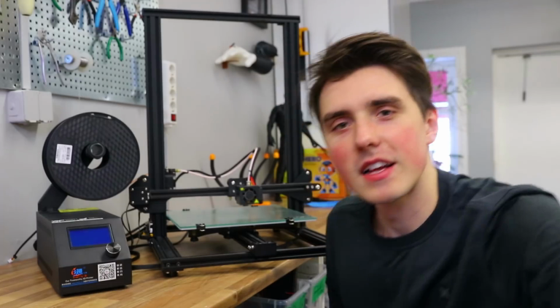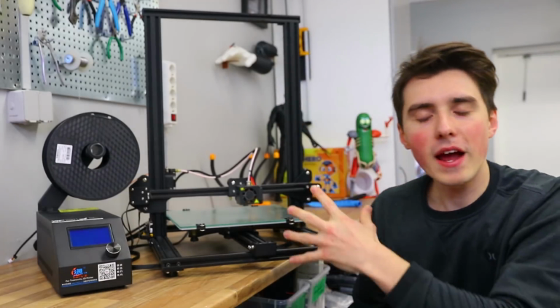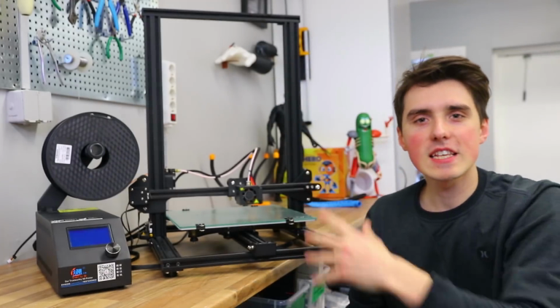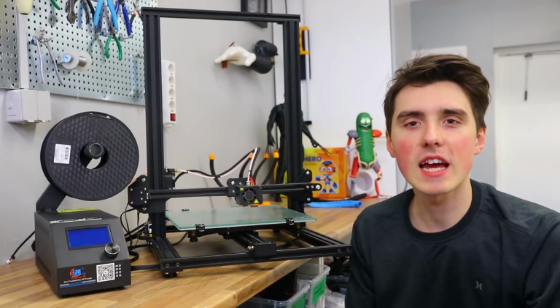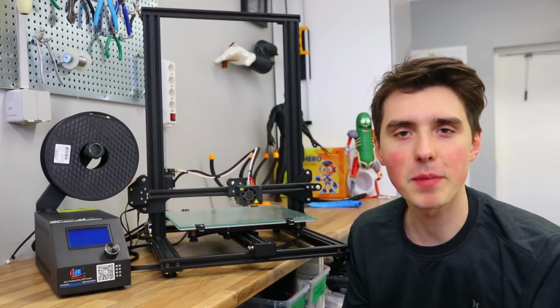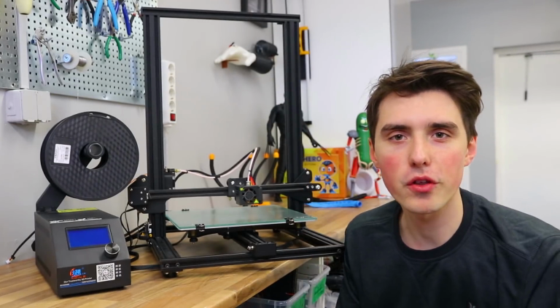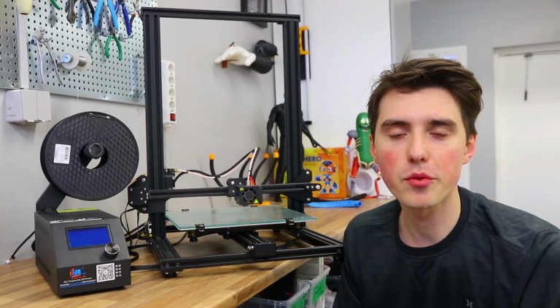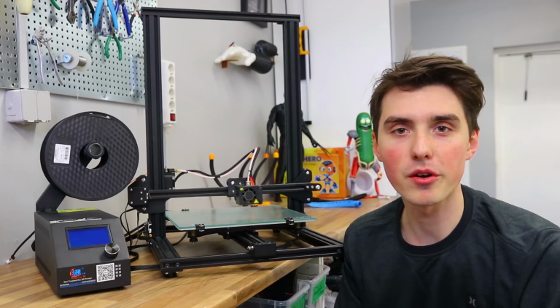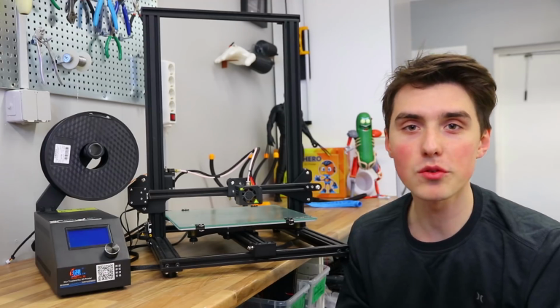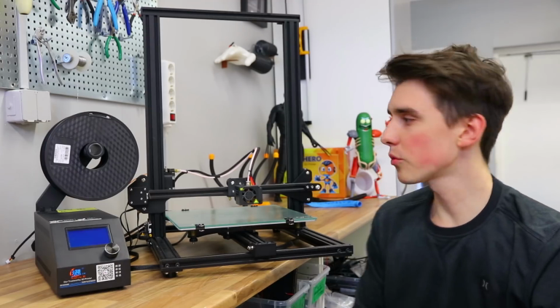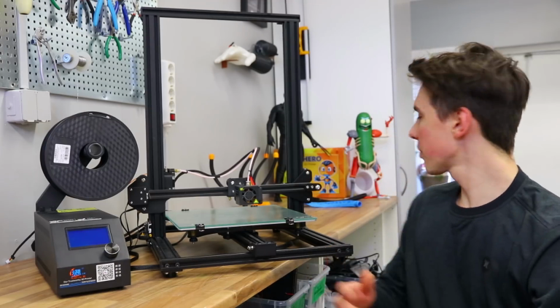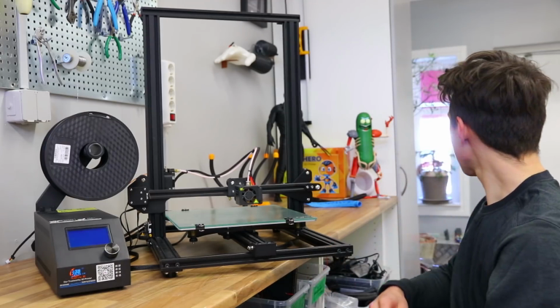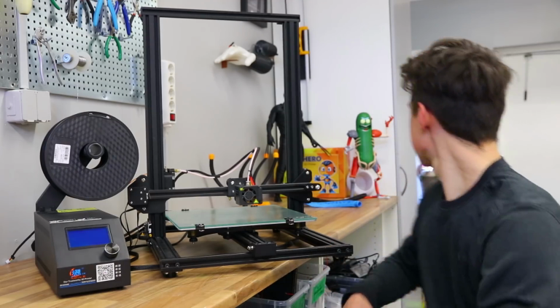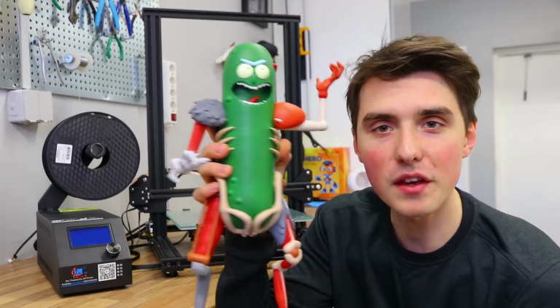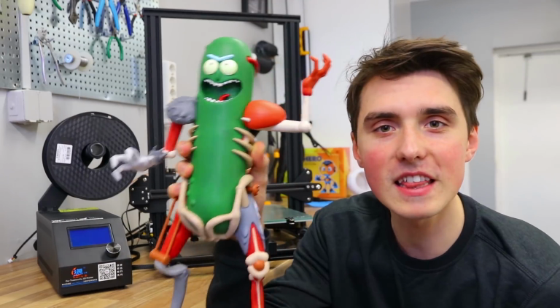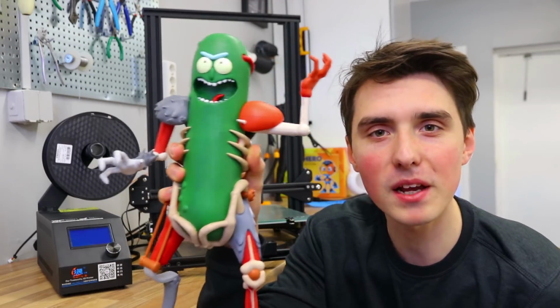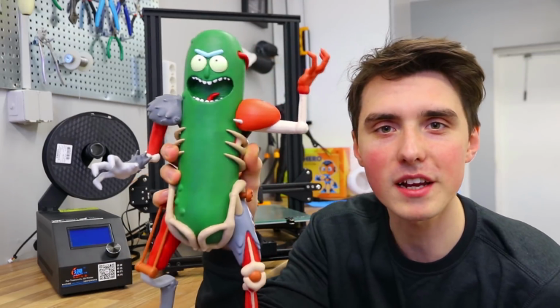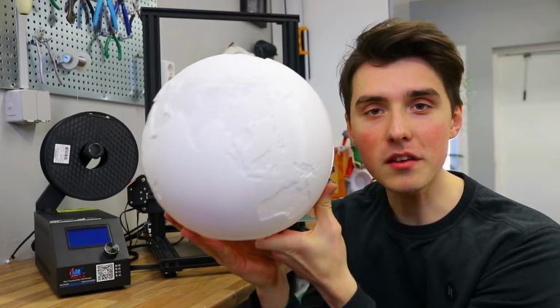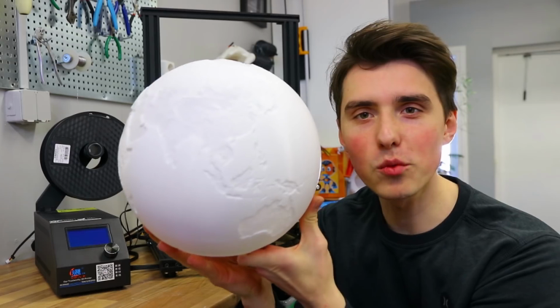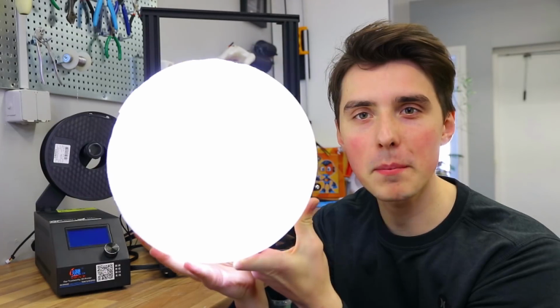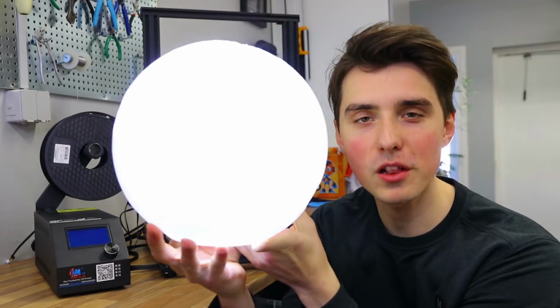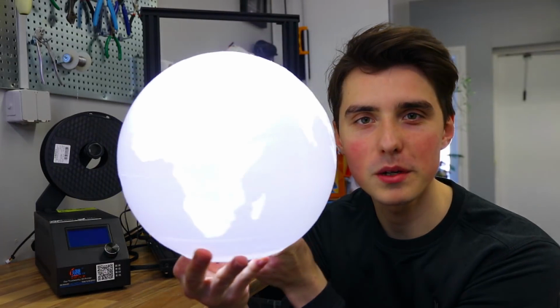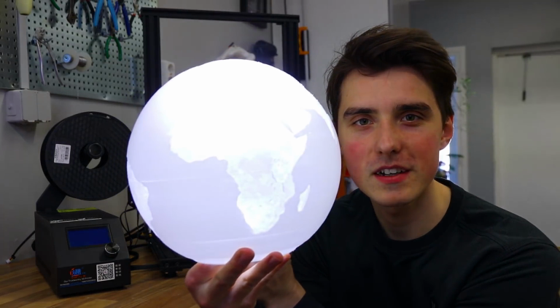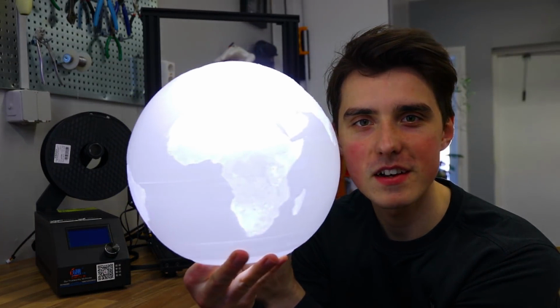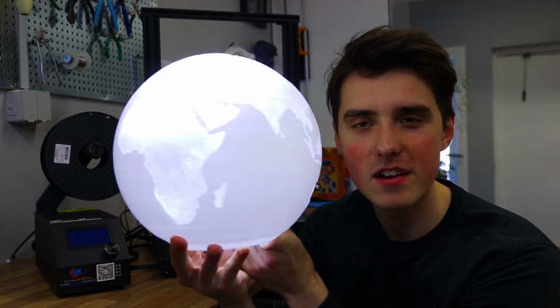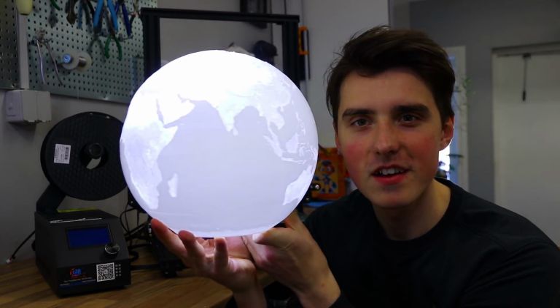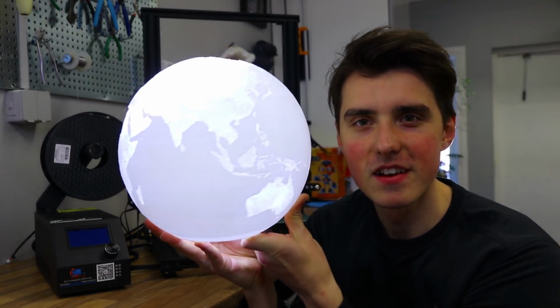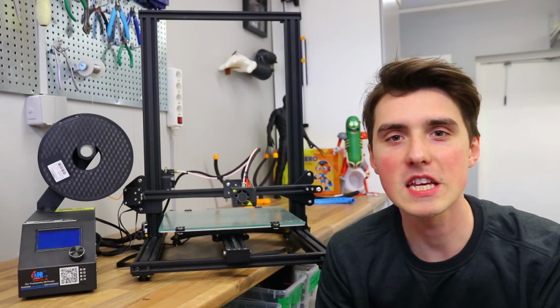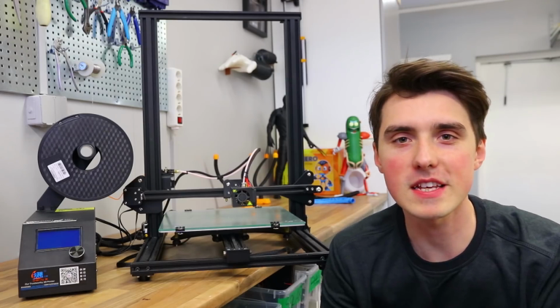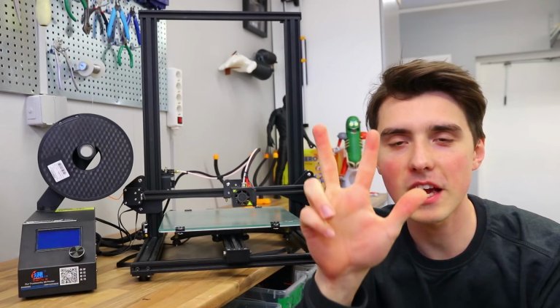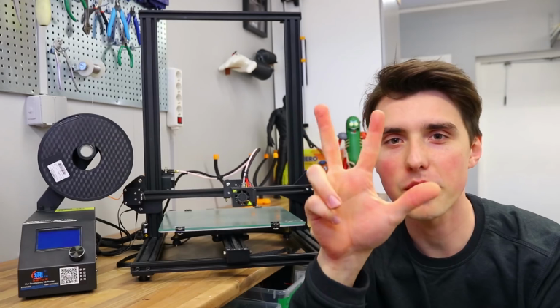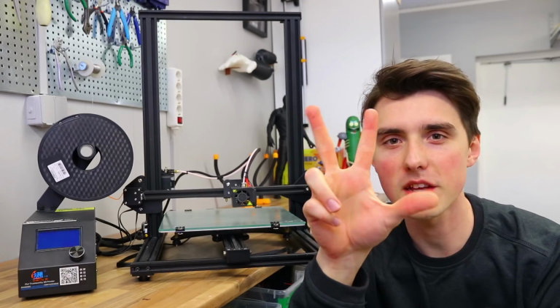The Creality CR-10s — by far the 3D printer I use the most. We have done things like this Pickle Rick, things like the World Map on the Globe. Gearbest is sending out three of these.